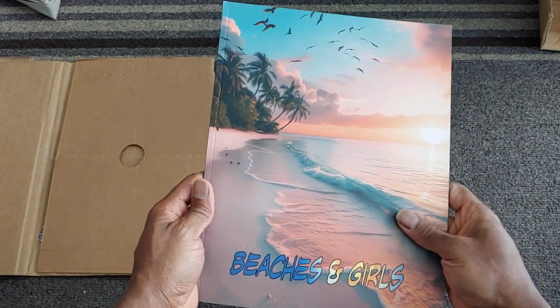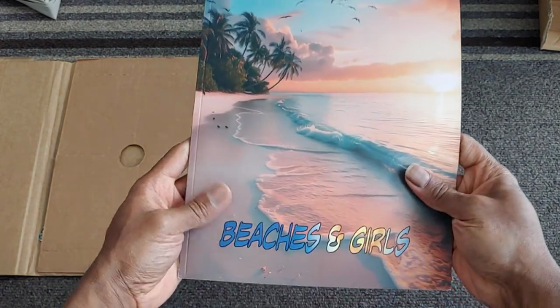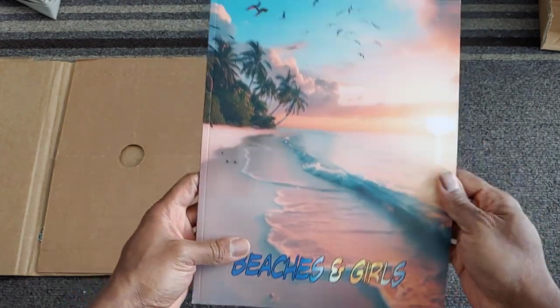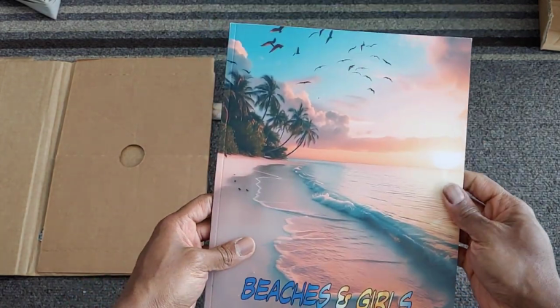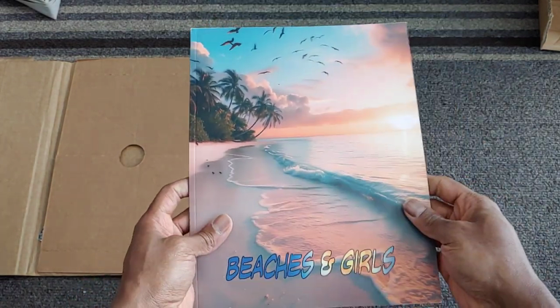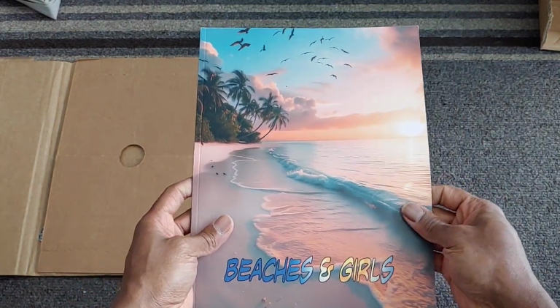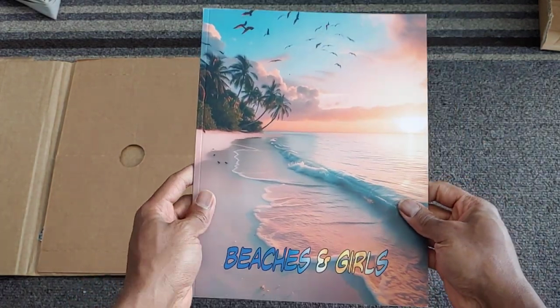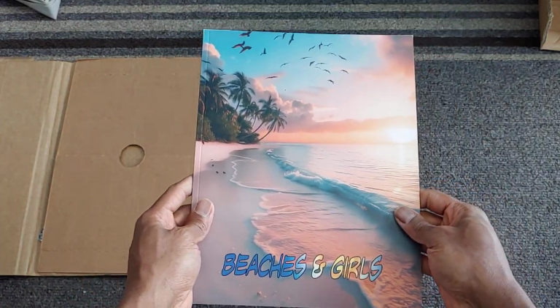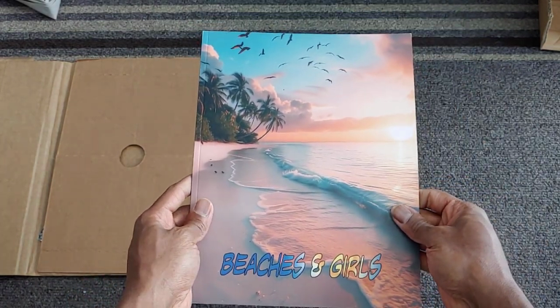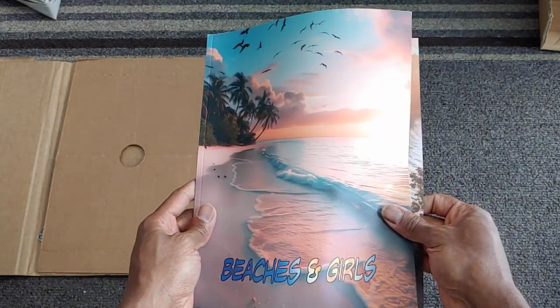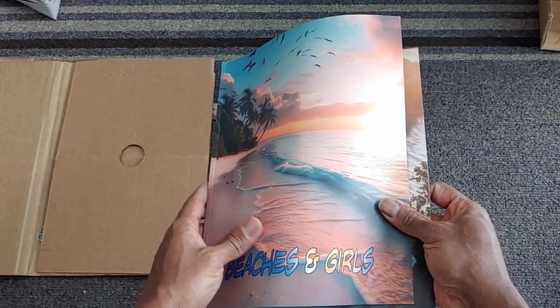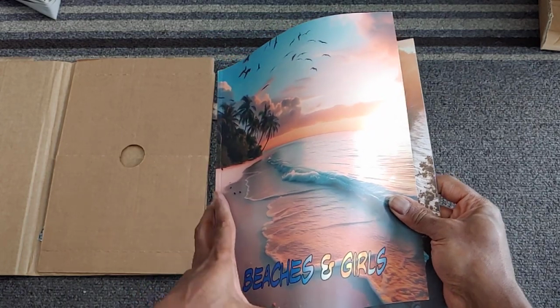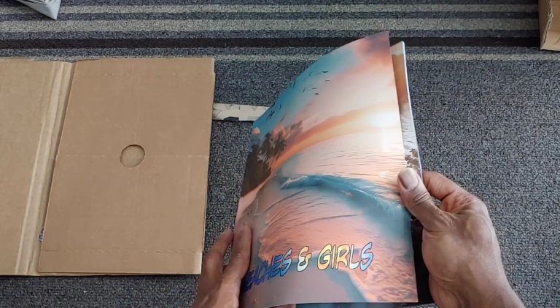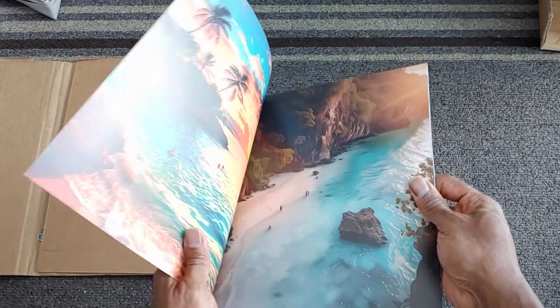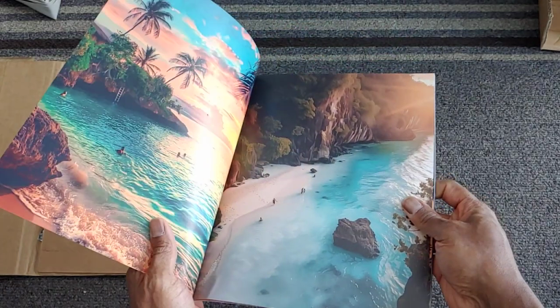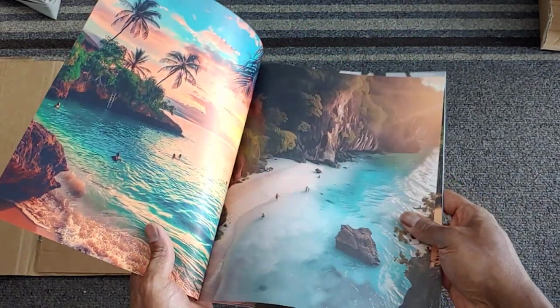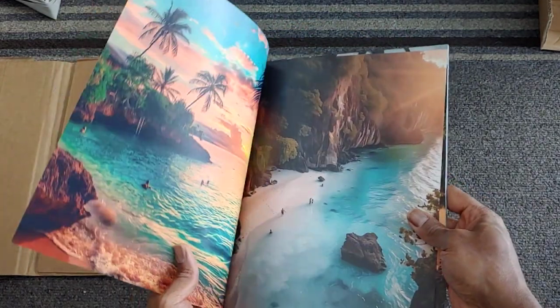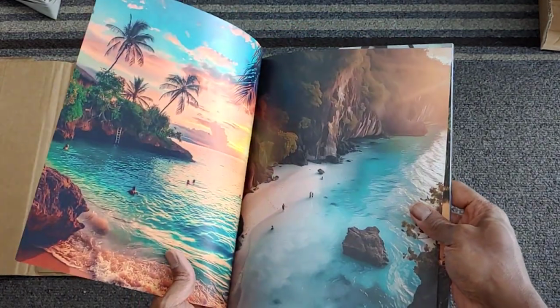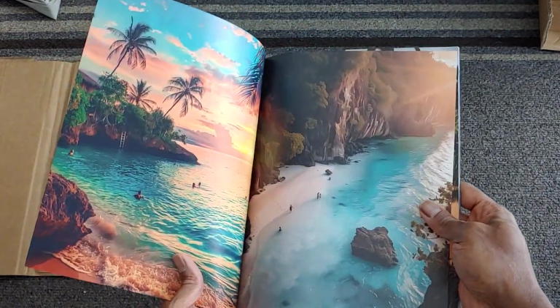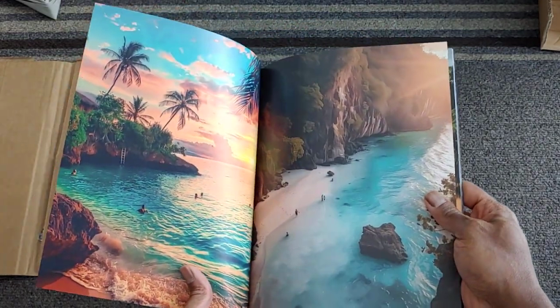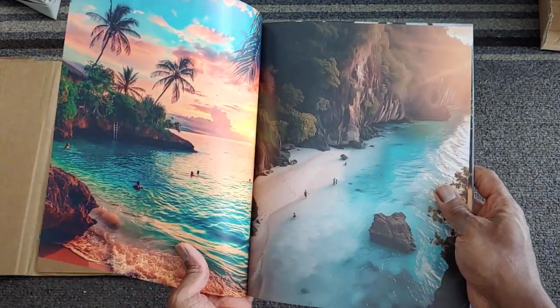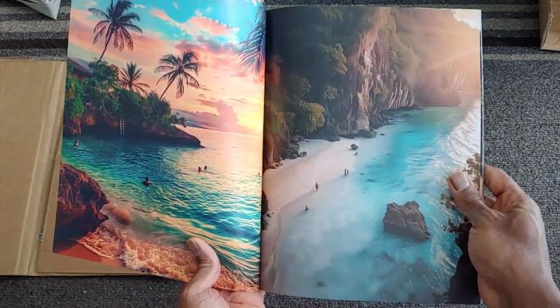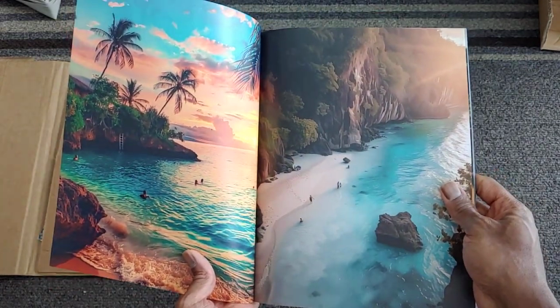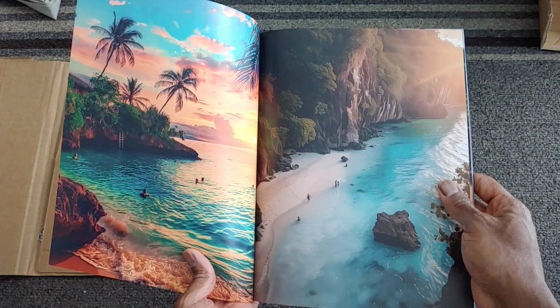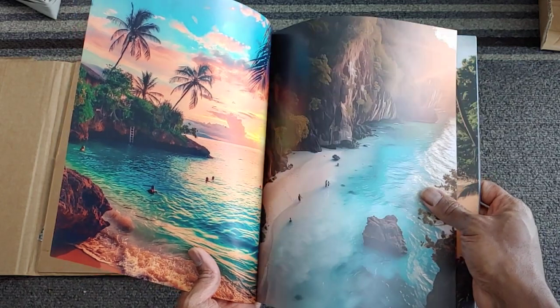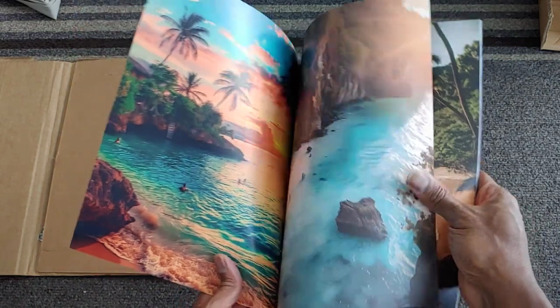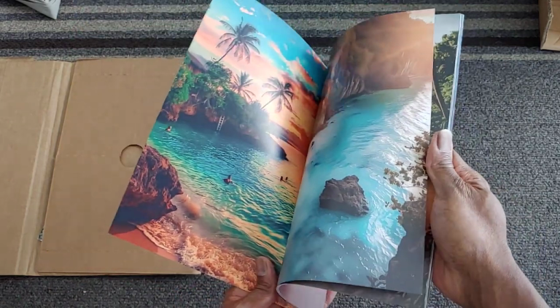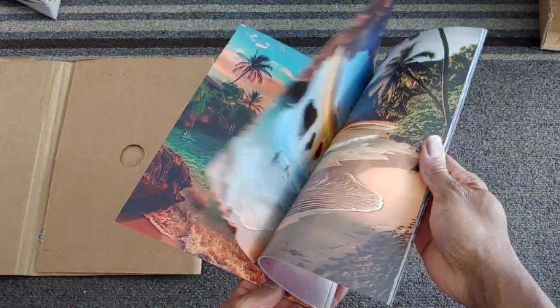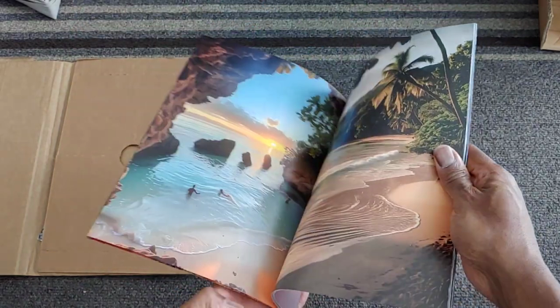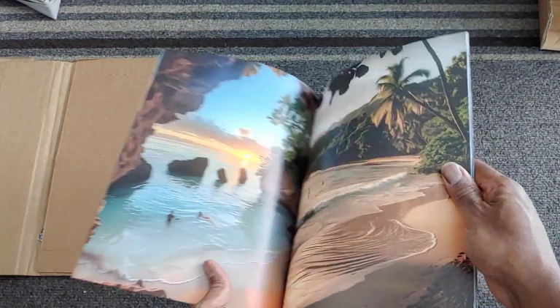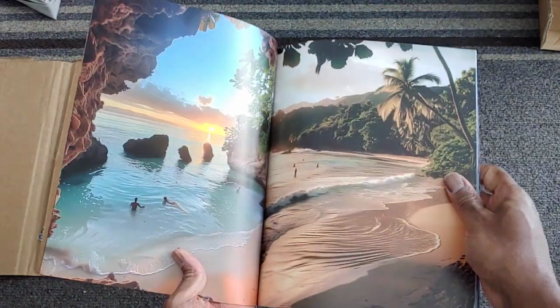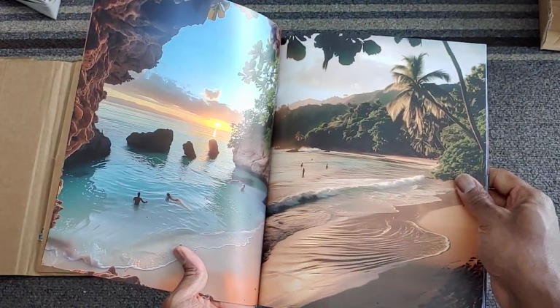Beaches and Girls. So these are all AI images that I made and I just threw this together in just a couple of days for fun. Just some images of some beaches, blue waters. Yeah, it looks pretty good.